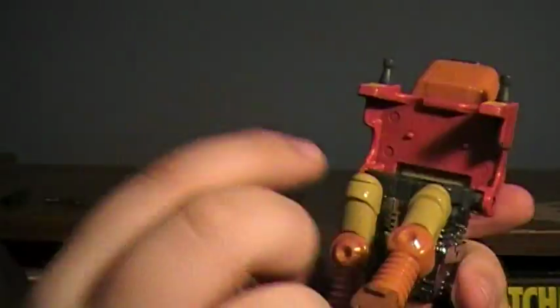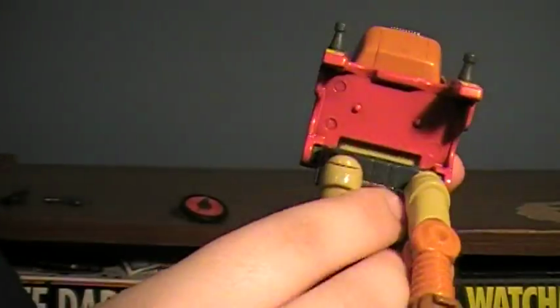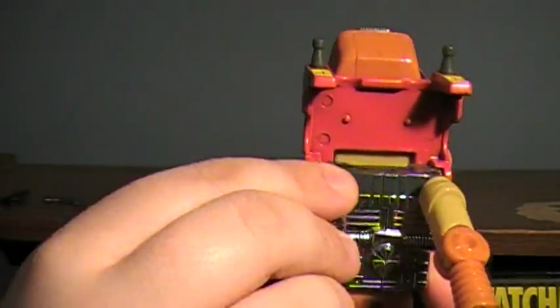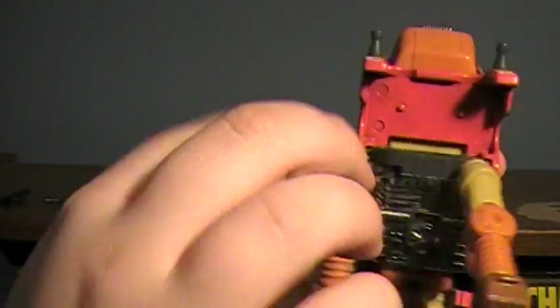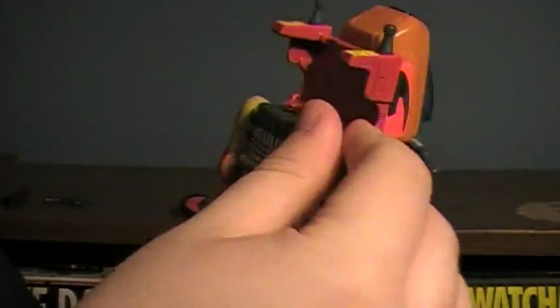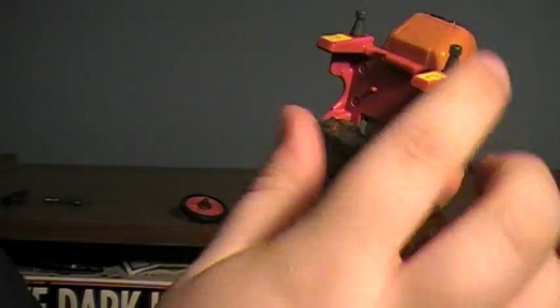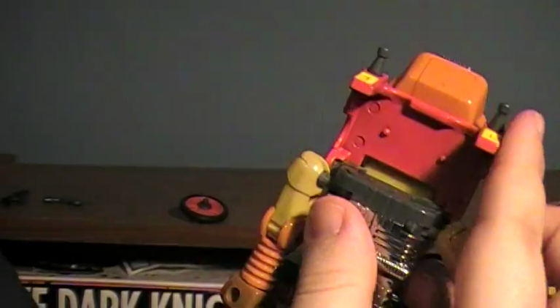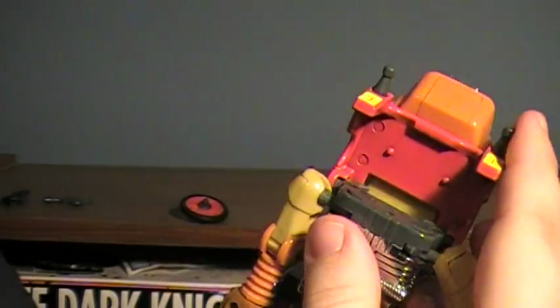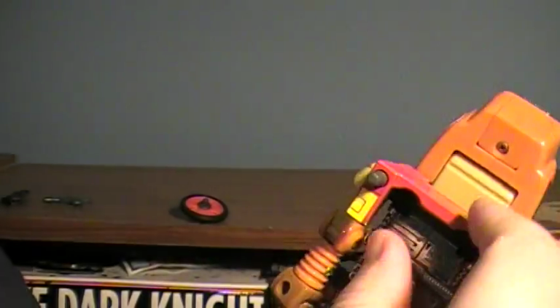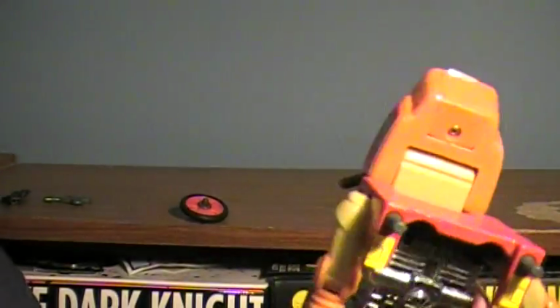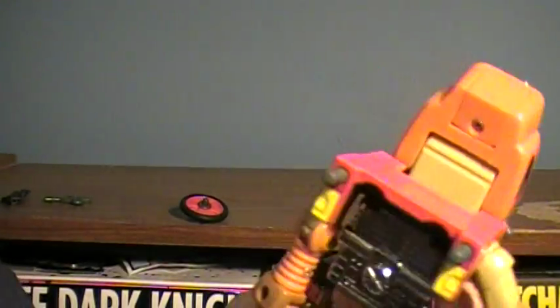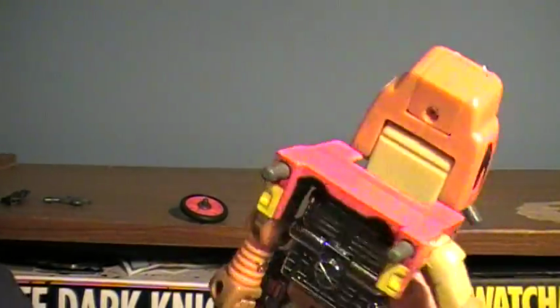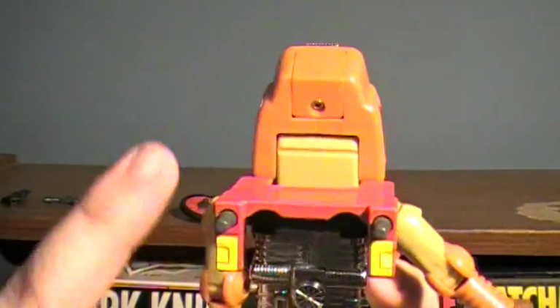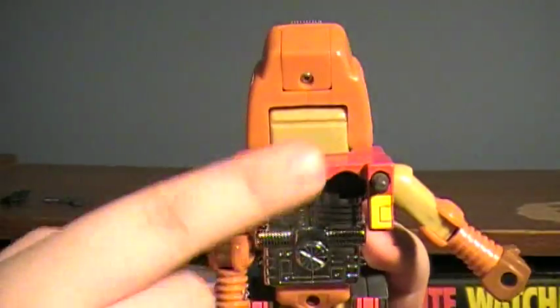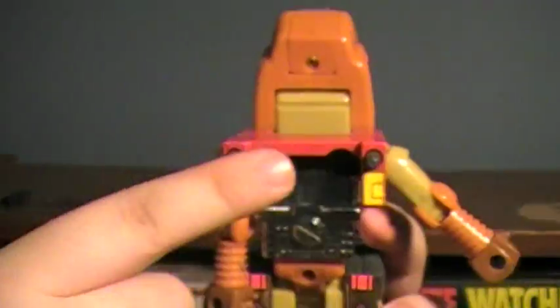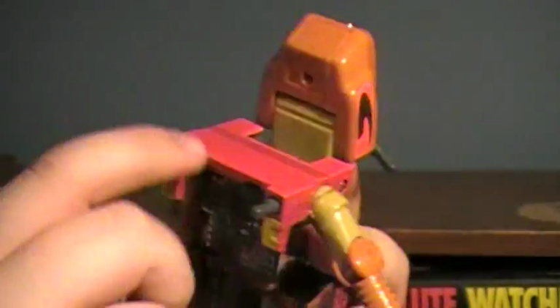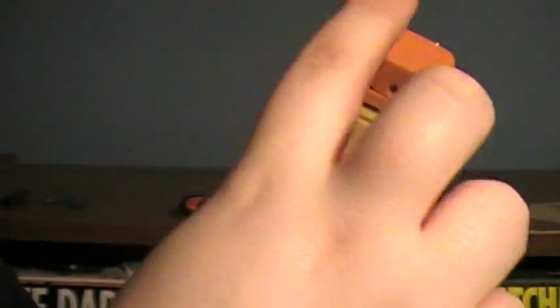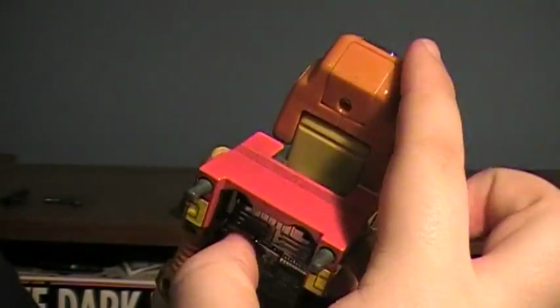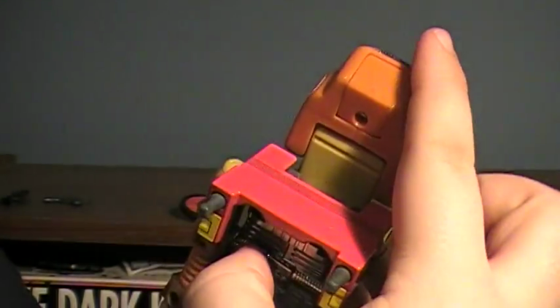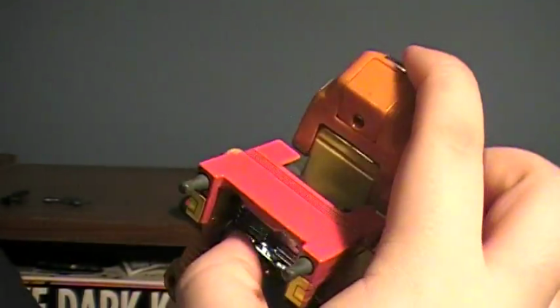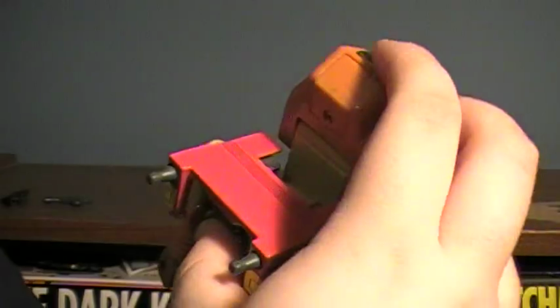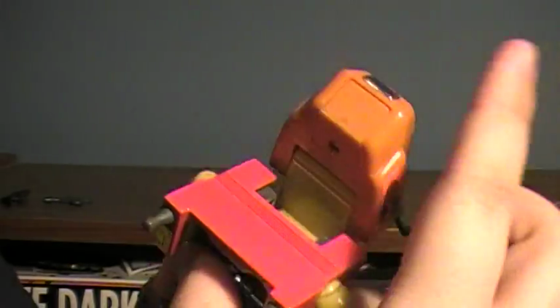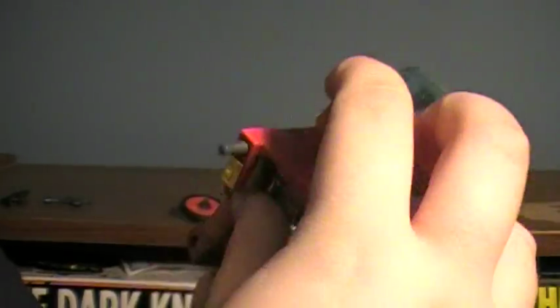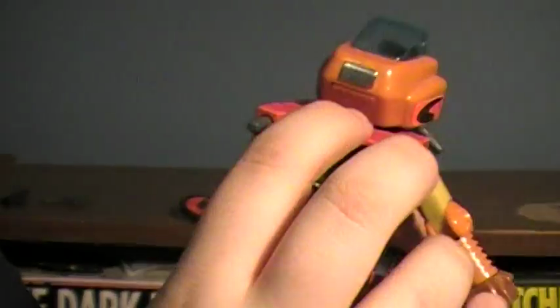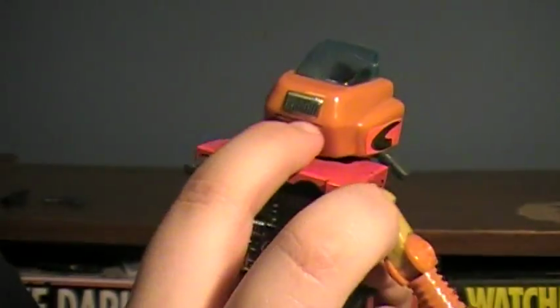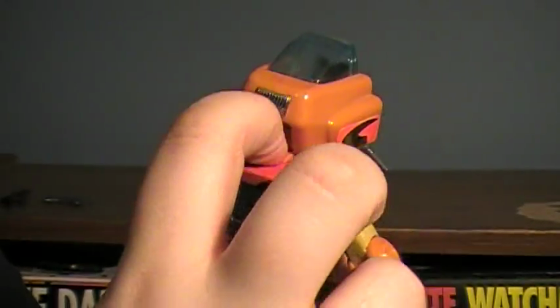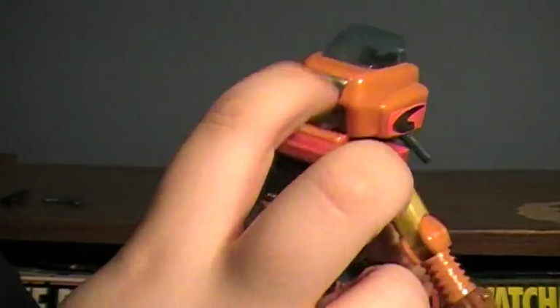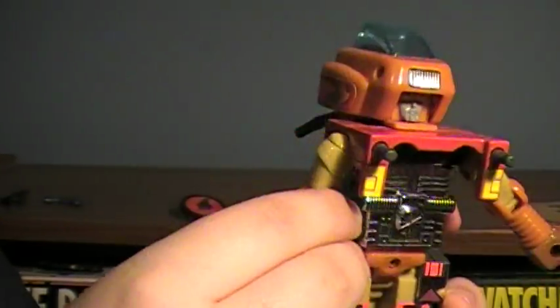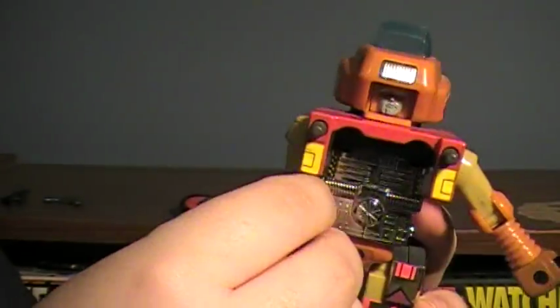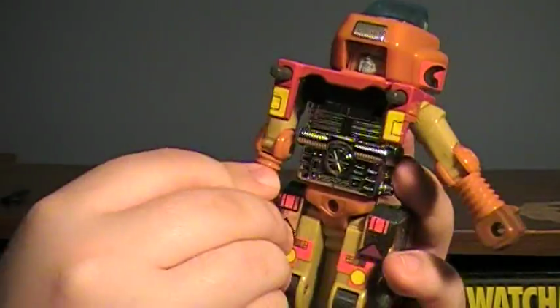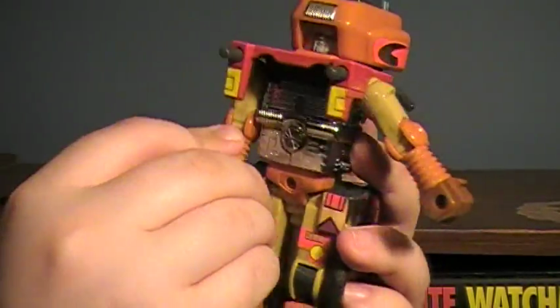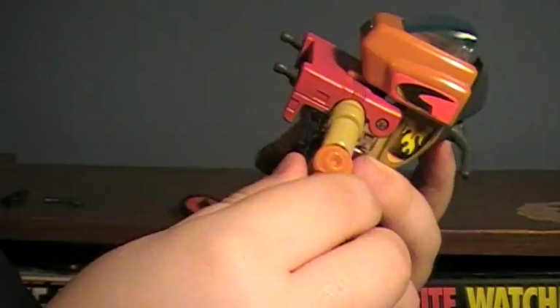Once that's up, go ahead and slide his arms out. Slide this front portion down. Take his head, slide it down, flip his little face out. And there you have a Wreck-Gar.